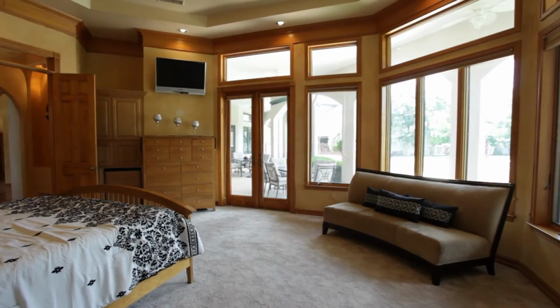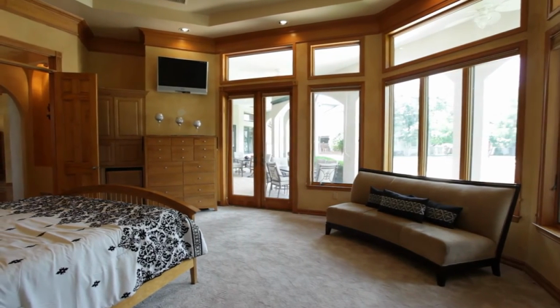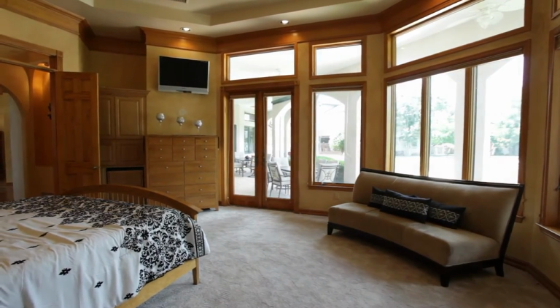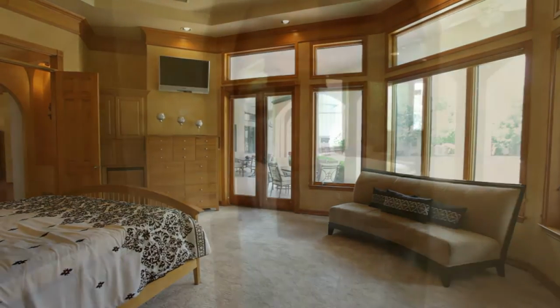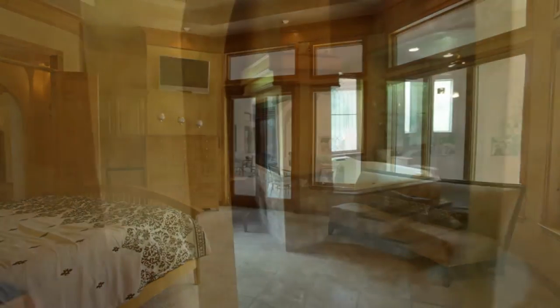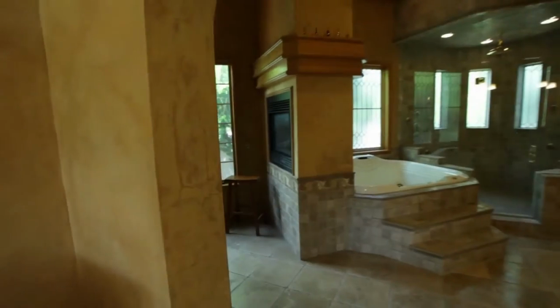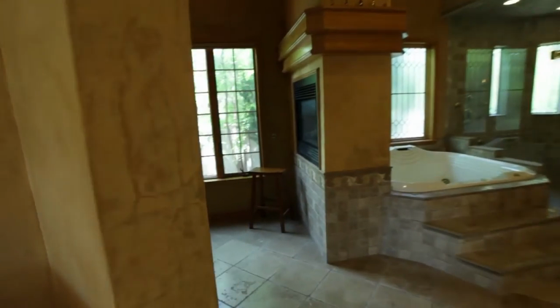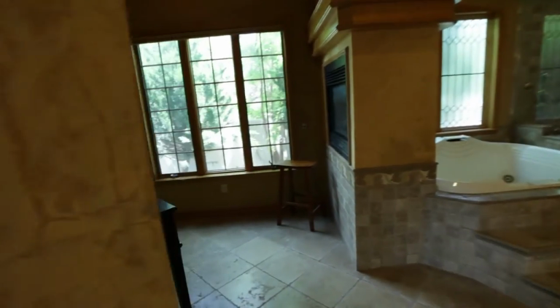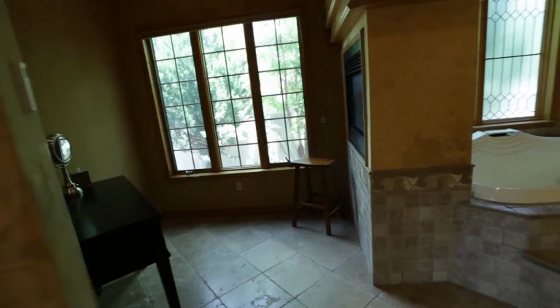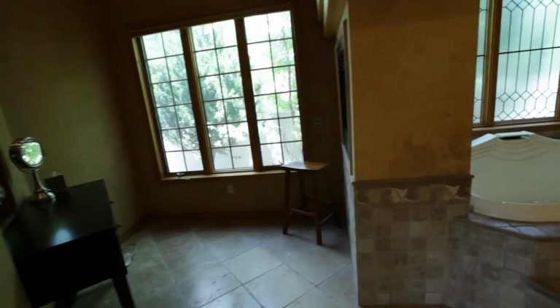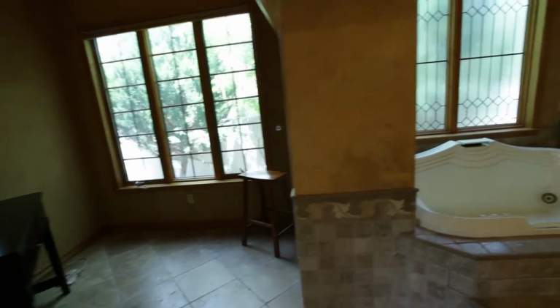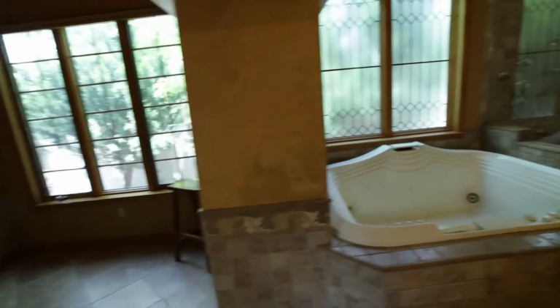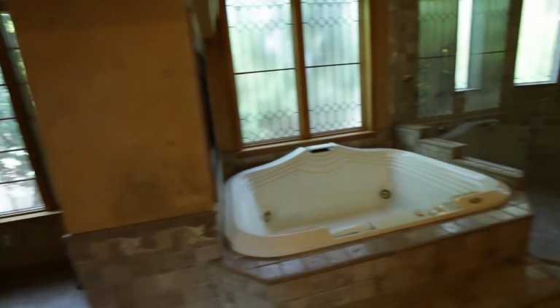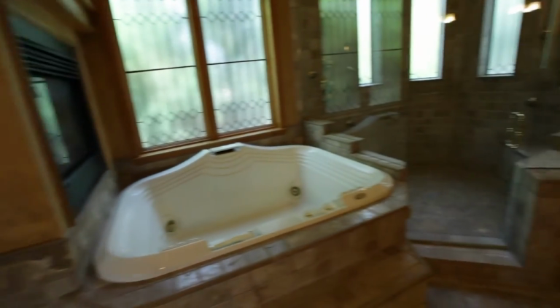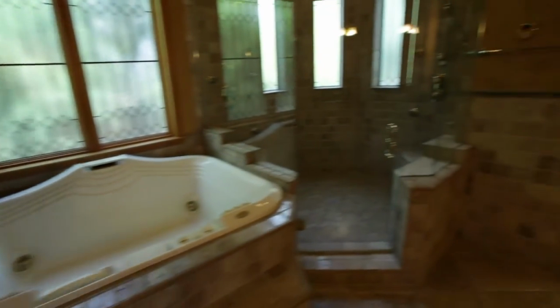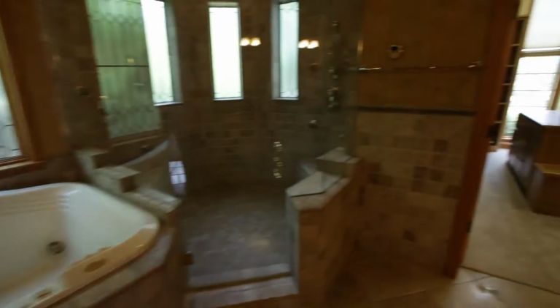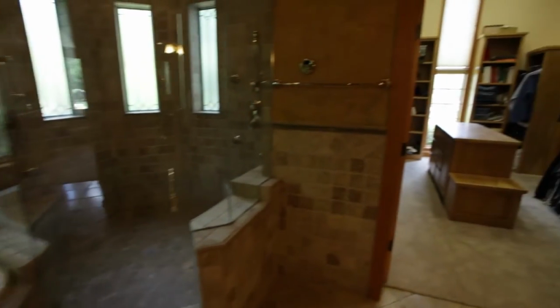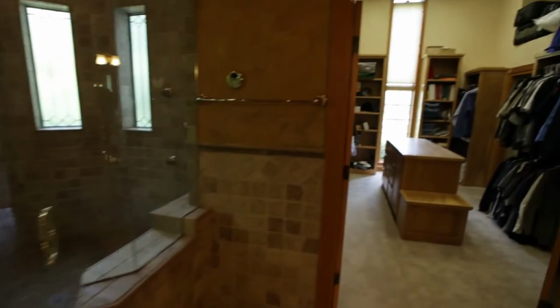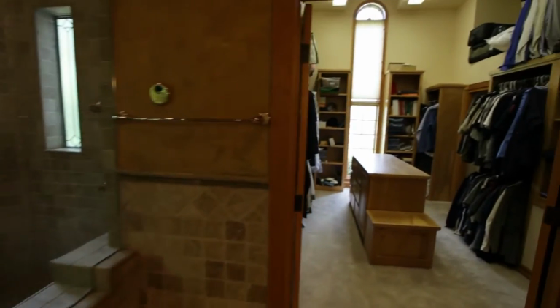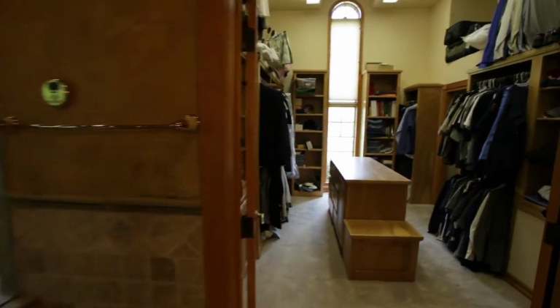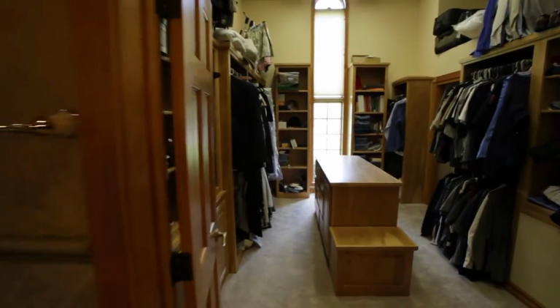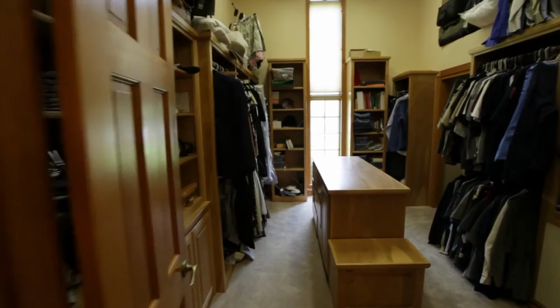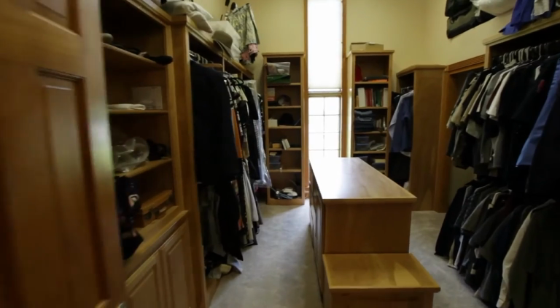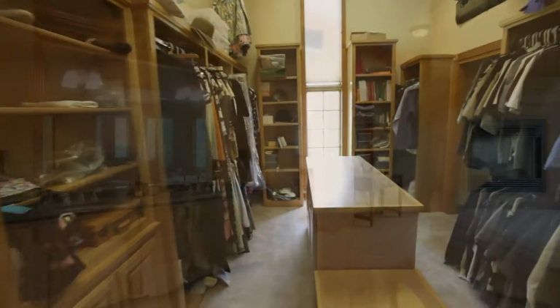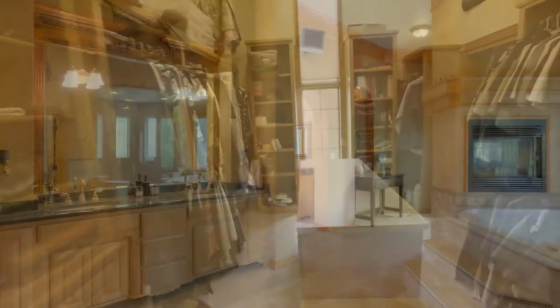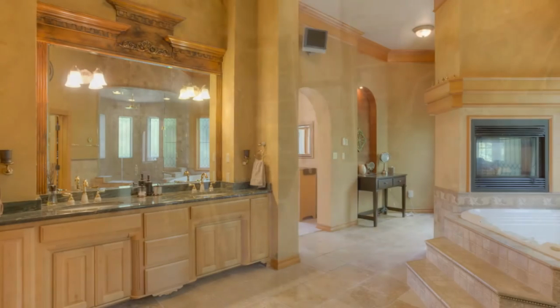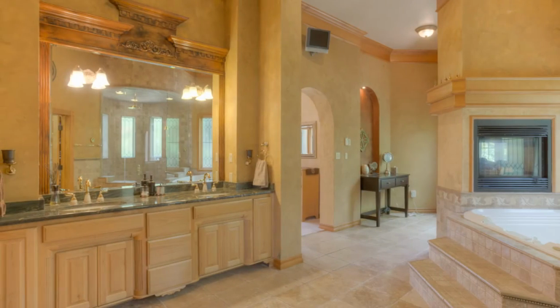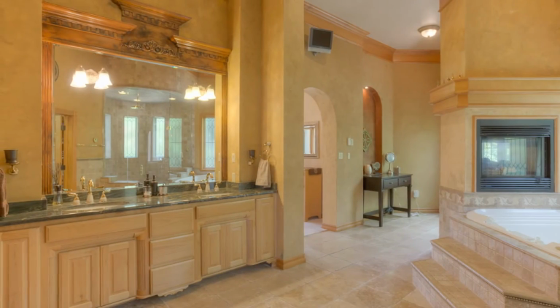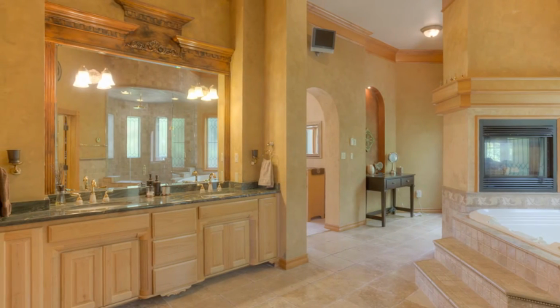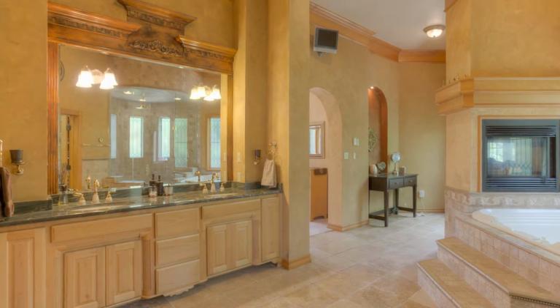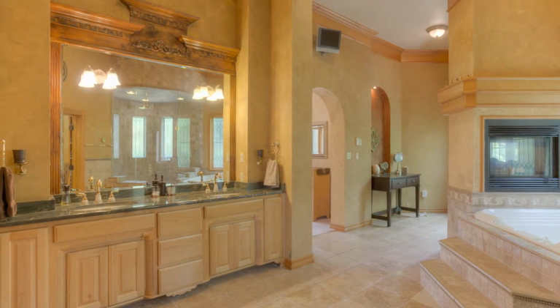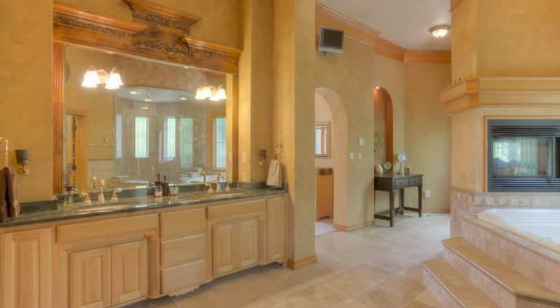This luxurious master bath is complete with travertine stone floors, a soaking tub designed for two, a beautiful walk-in shower with a steam shower, dual shower heads, and exotic marble countertops.